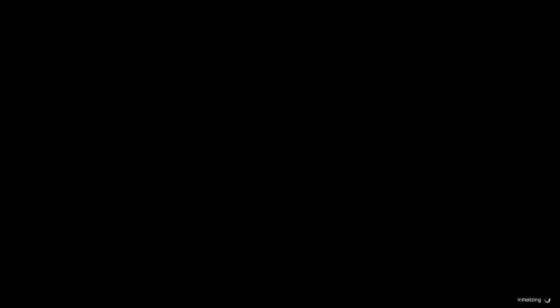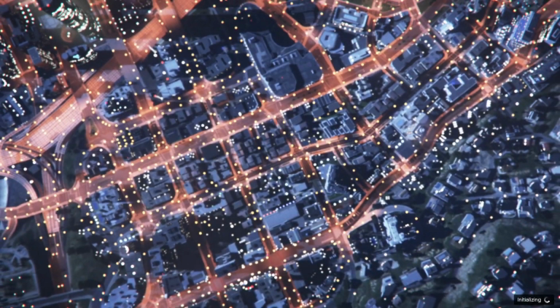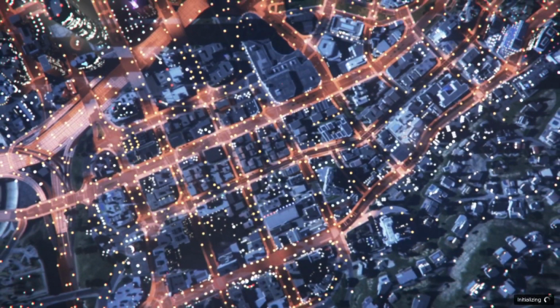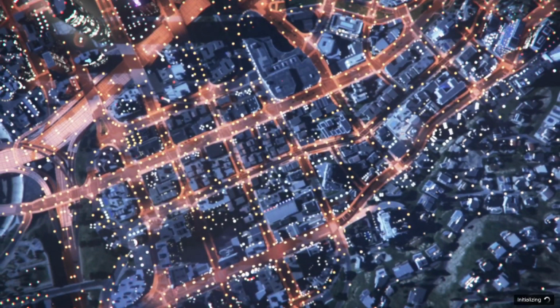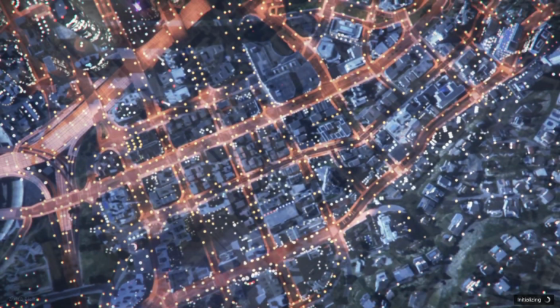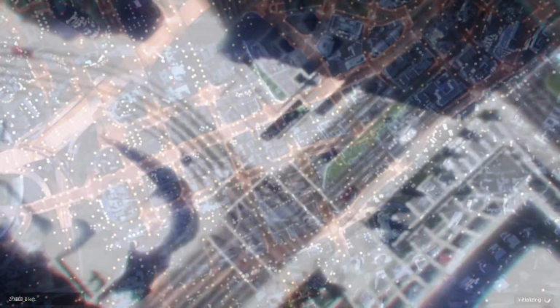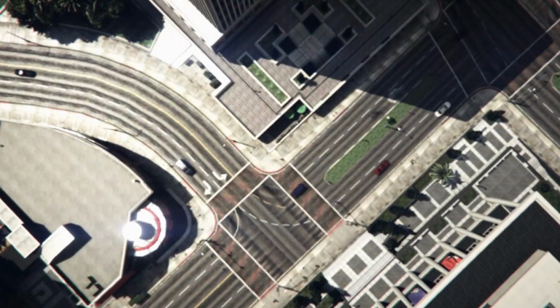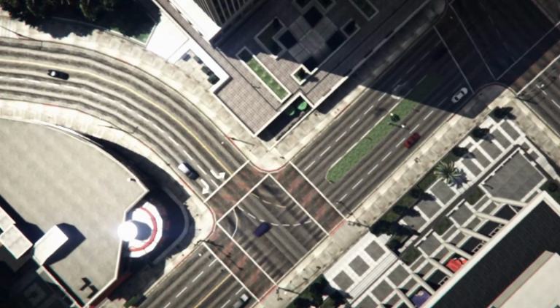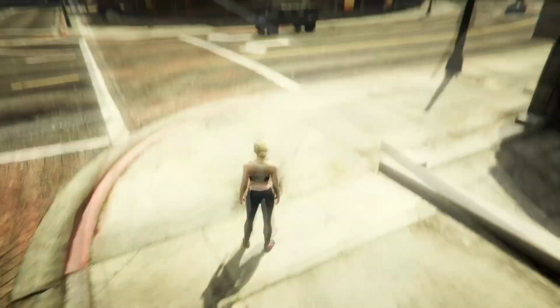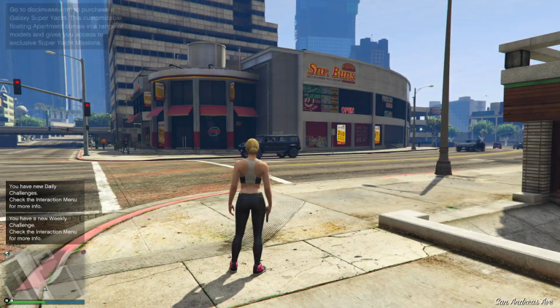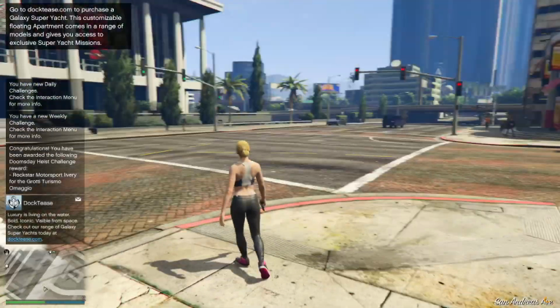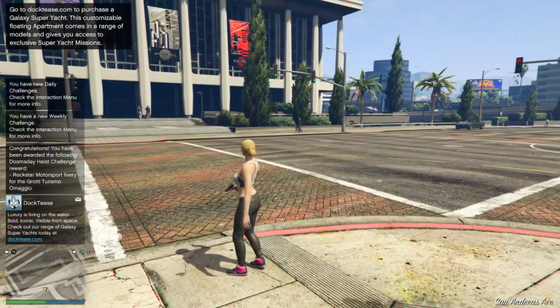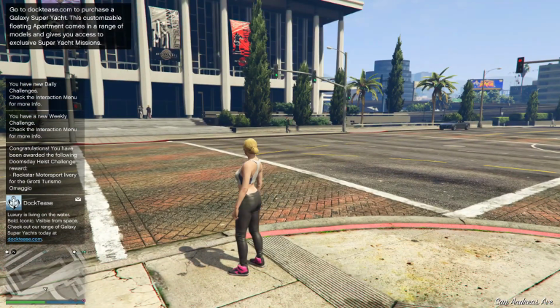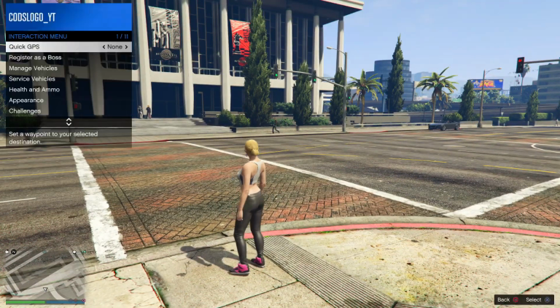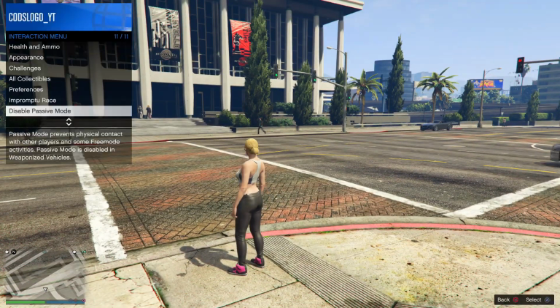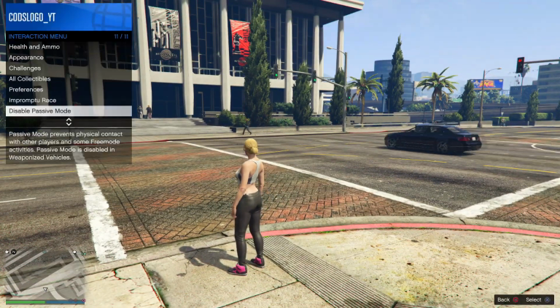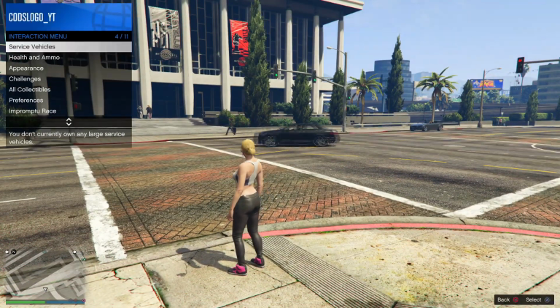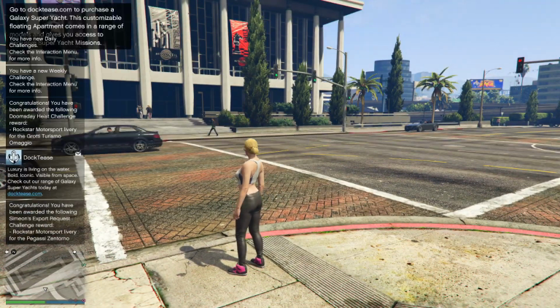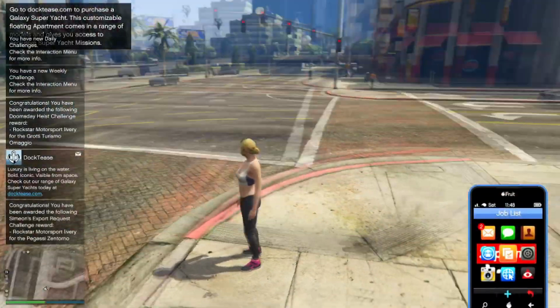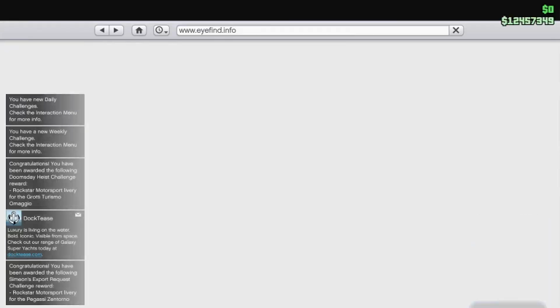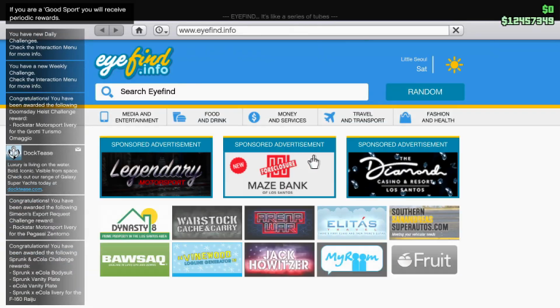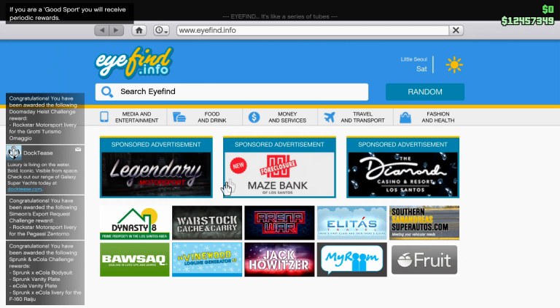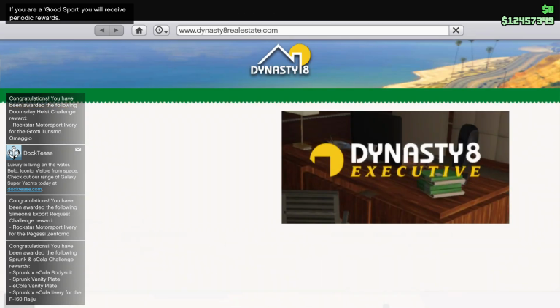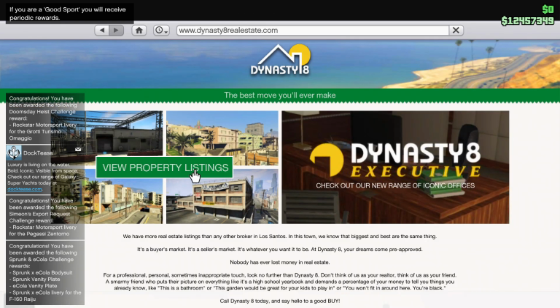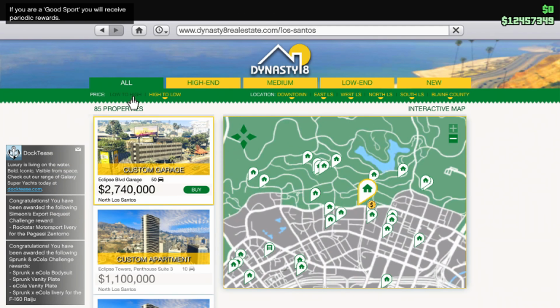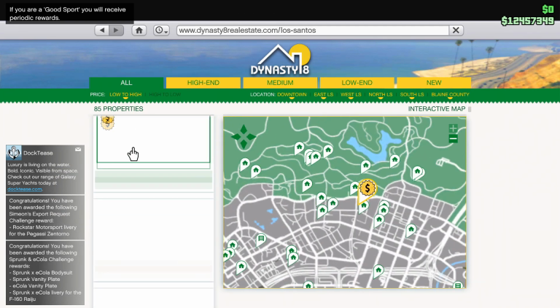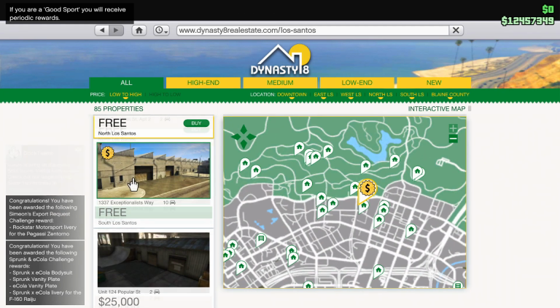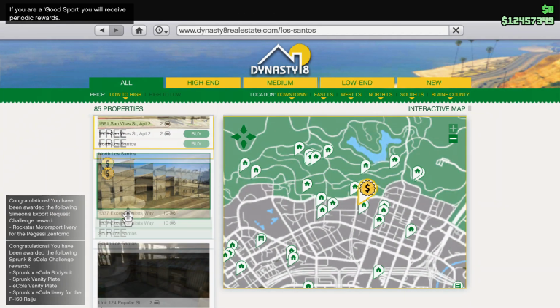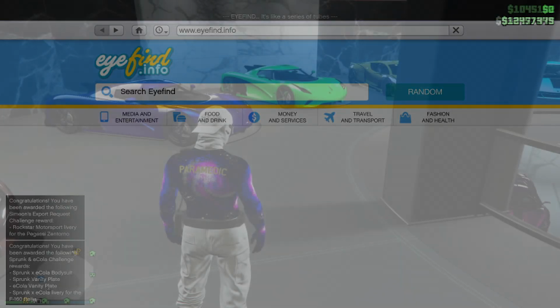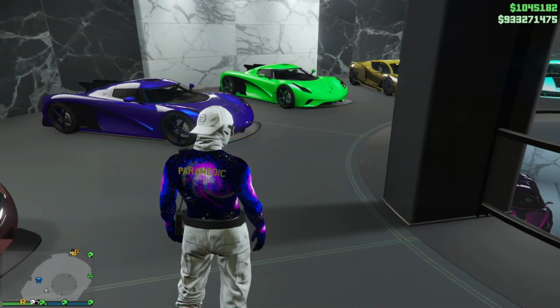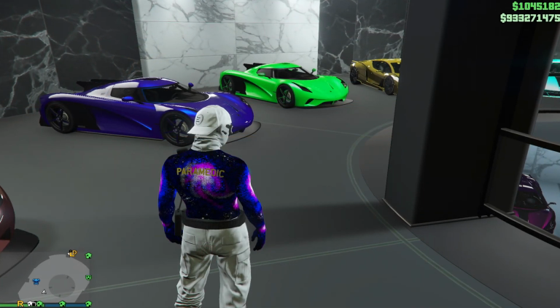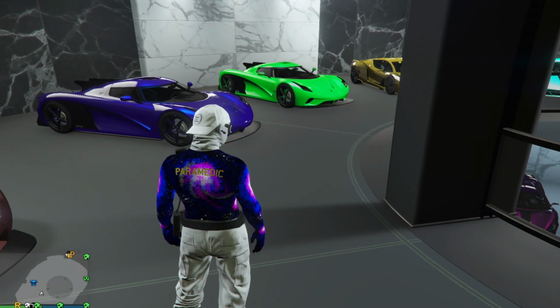I also recommend selecting 'copy rank' over to your new character so you can unlock a bunch of new things. Once you load in, check that you've got a property. If you don't have a property, you can even get one for free if you've got the Criminal Enterprise Starter Pack, or spend $25,000 to get a new property.